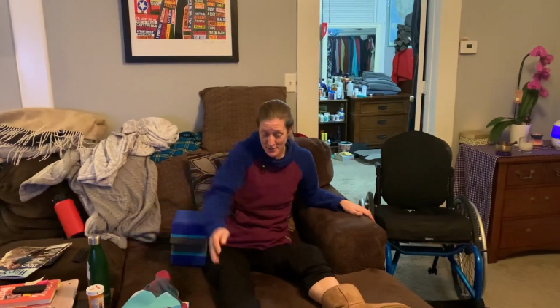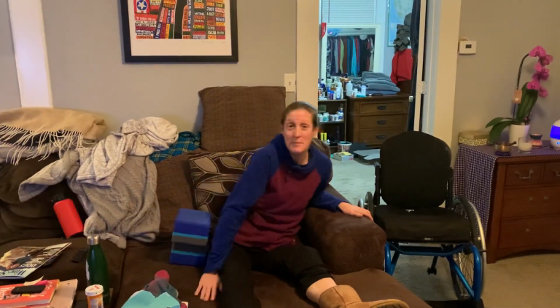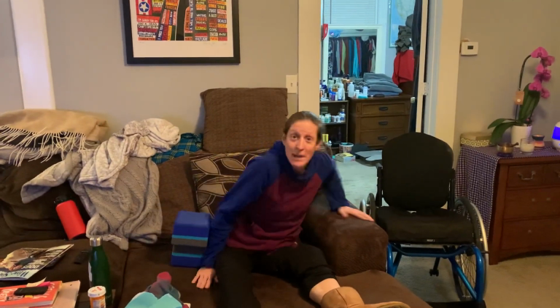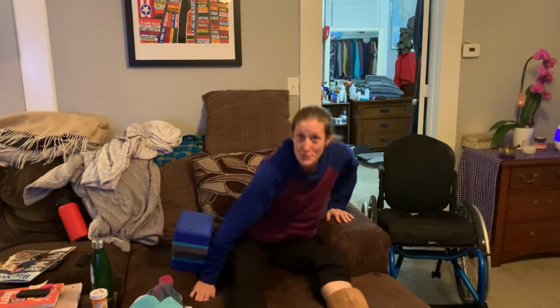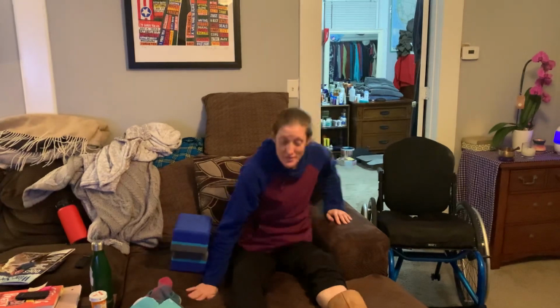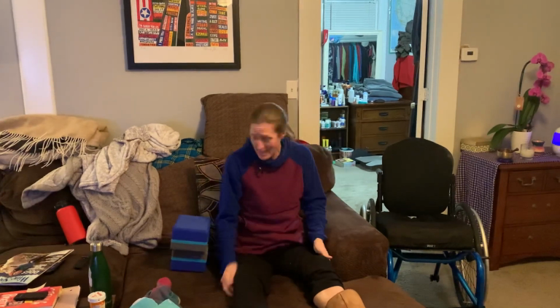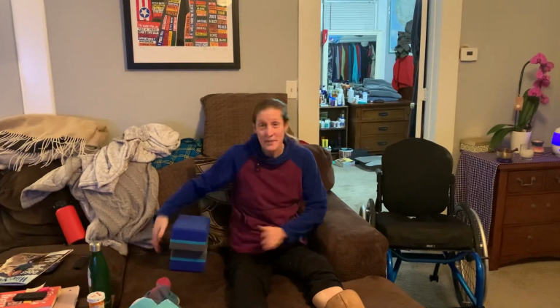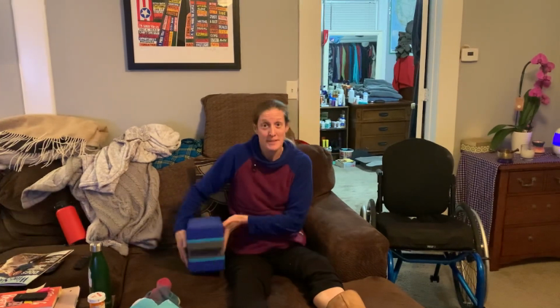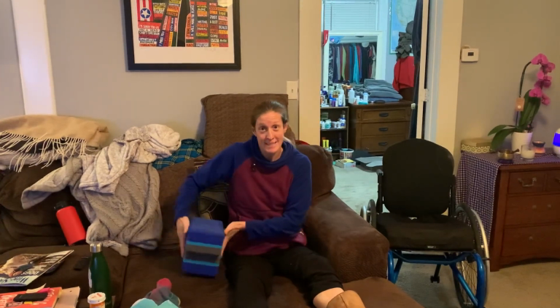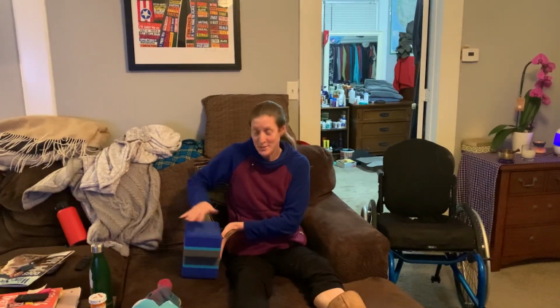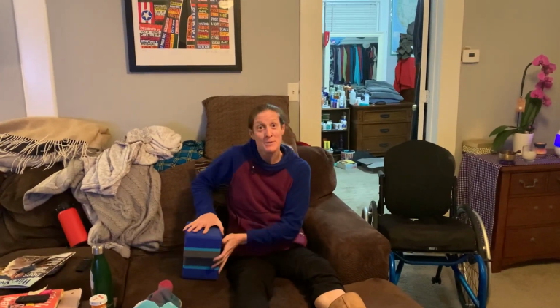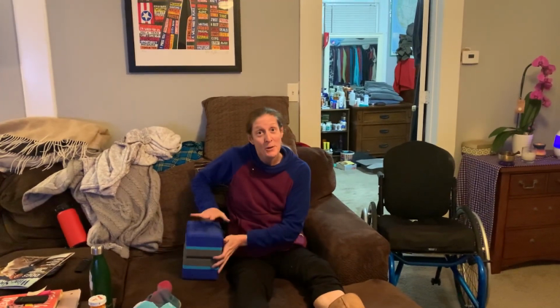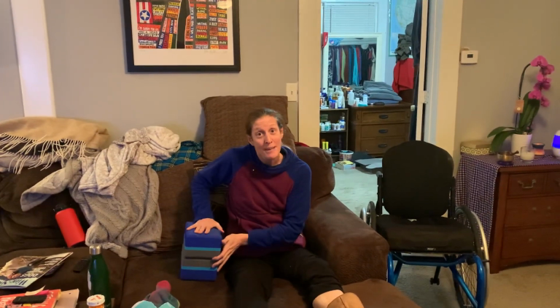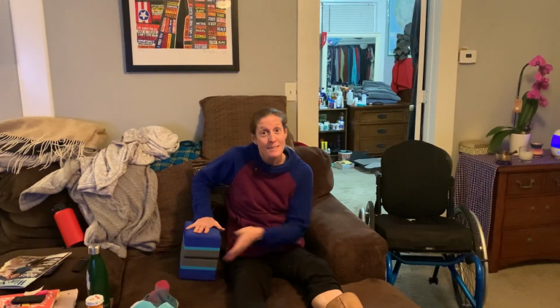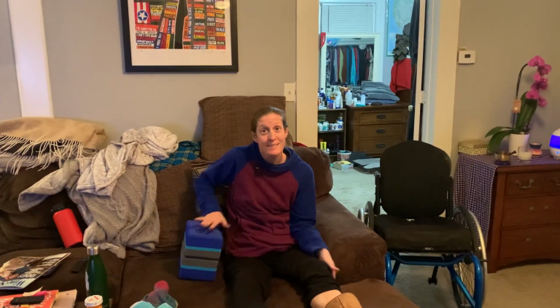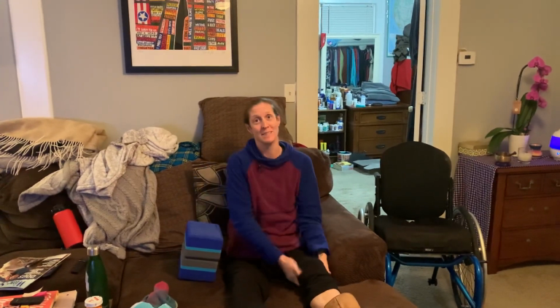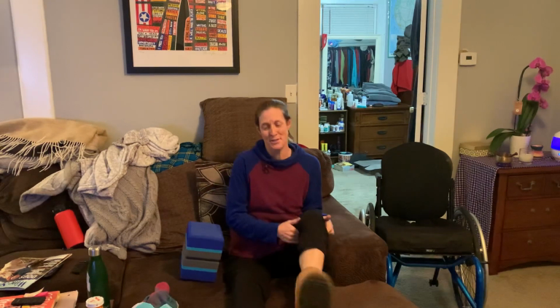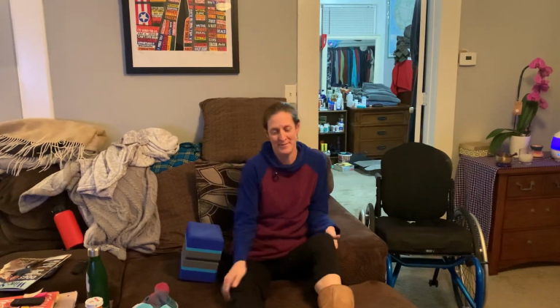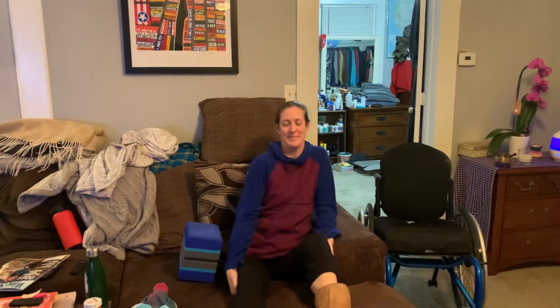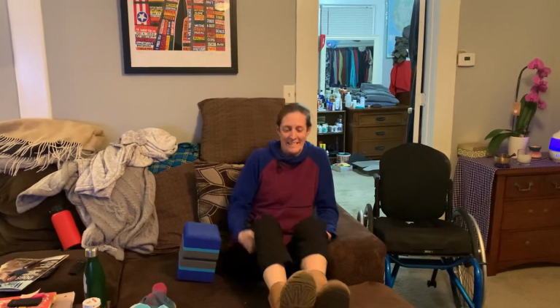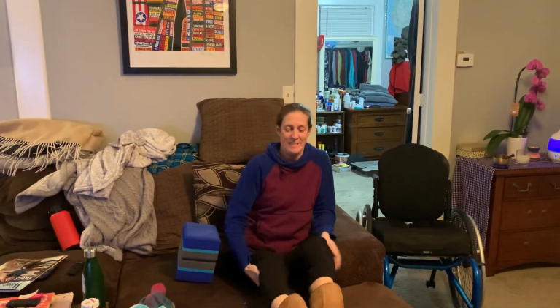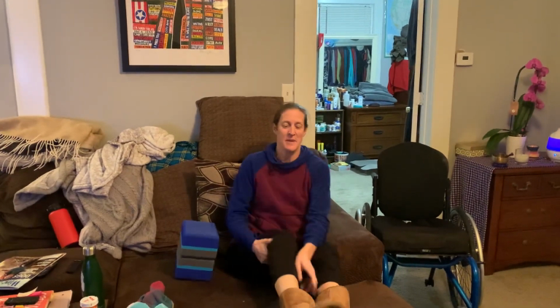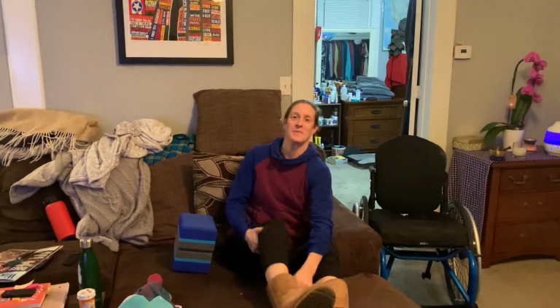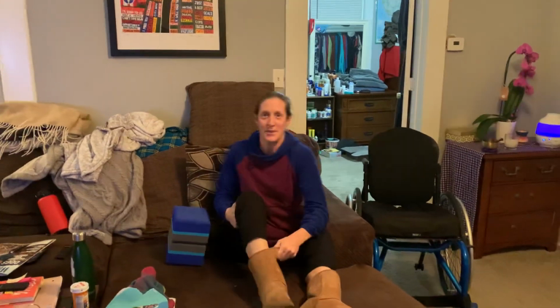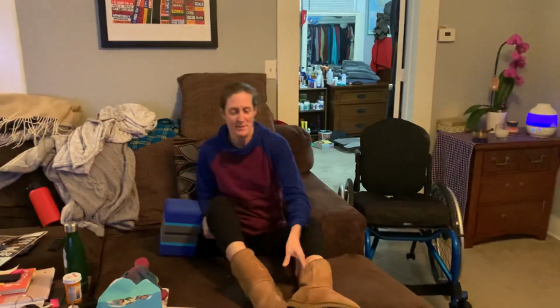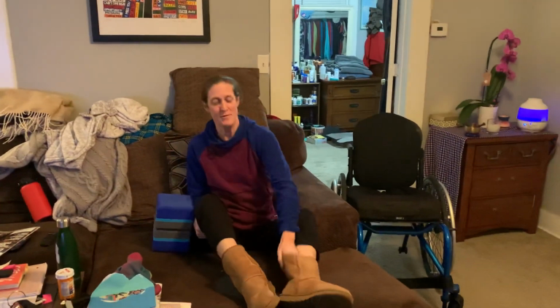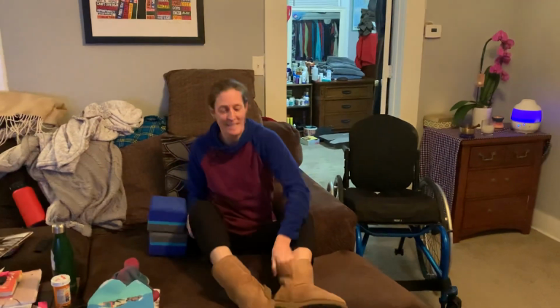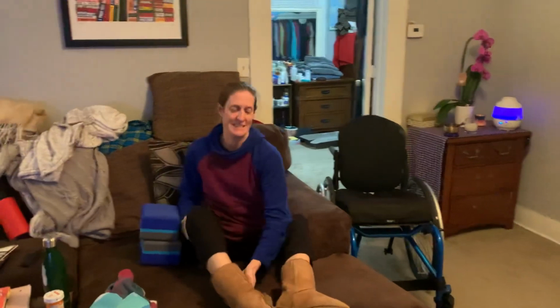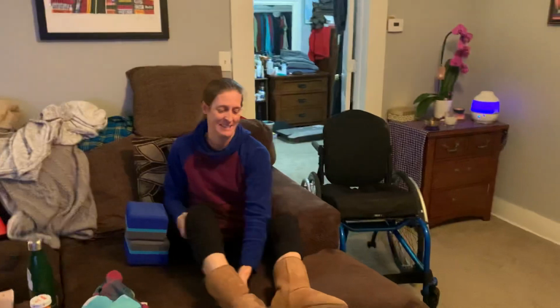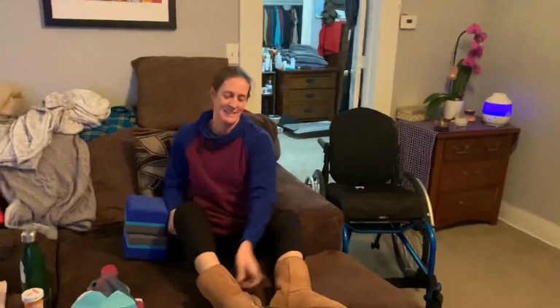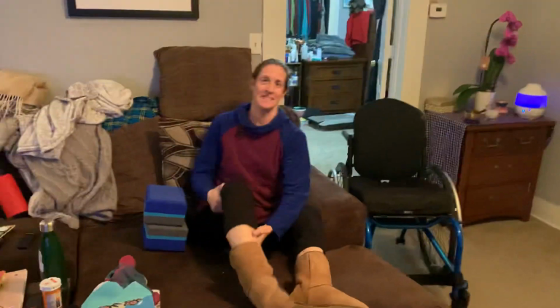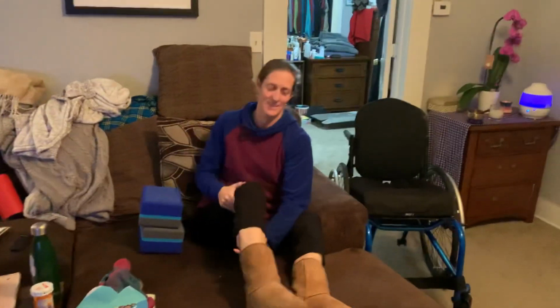The only problem is the couch is so soft I have nothing to press against, so I'm going to use these yoga blocks to get some traction. Okay, so I'm going to try to move these legs in — not the easiest thing to do.